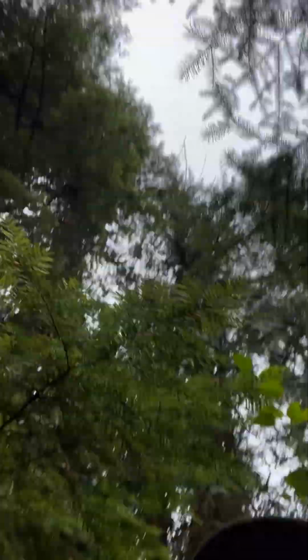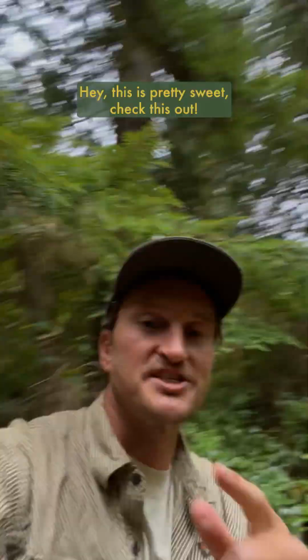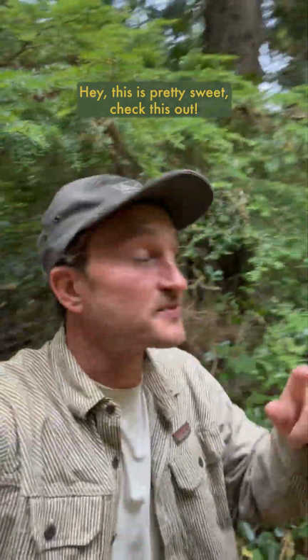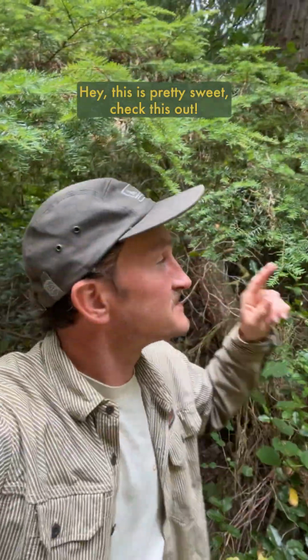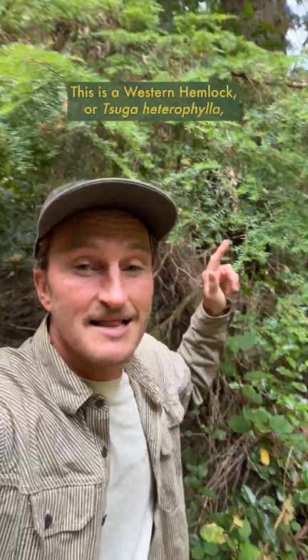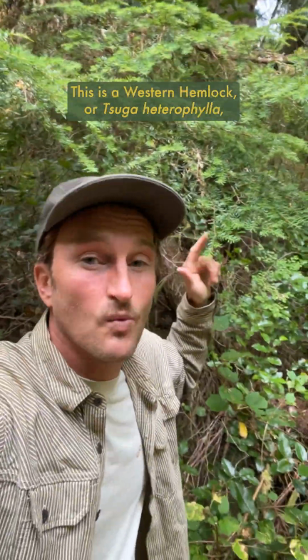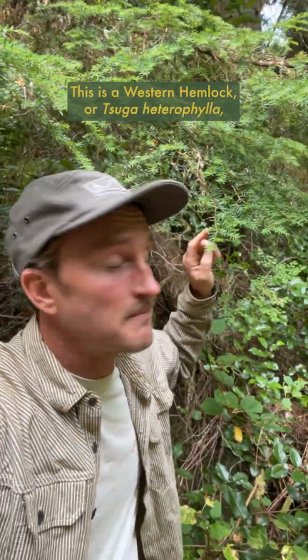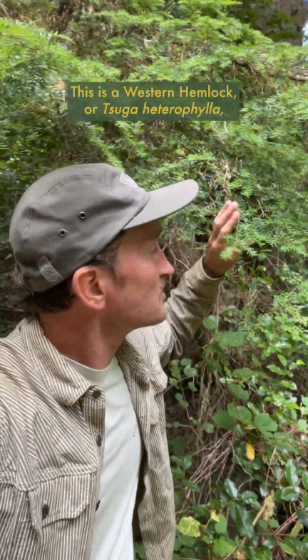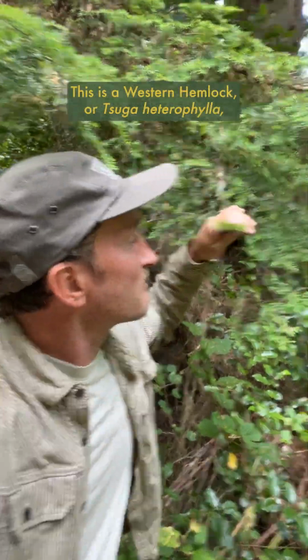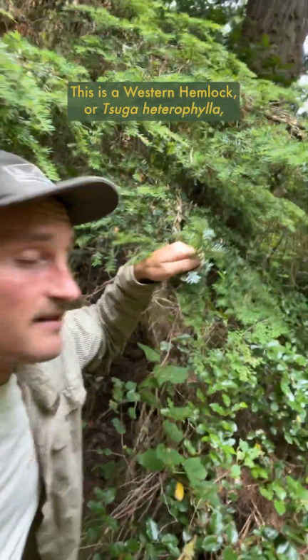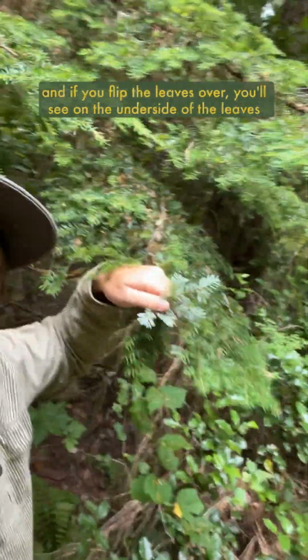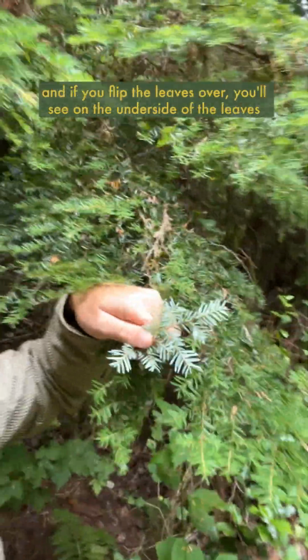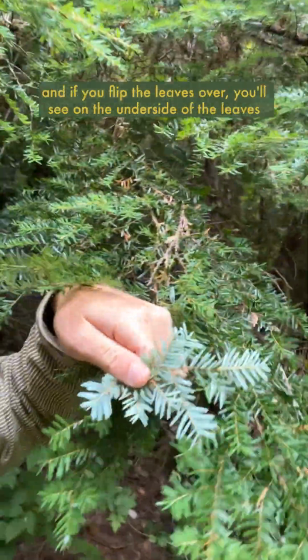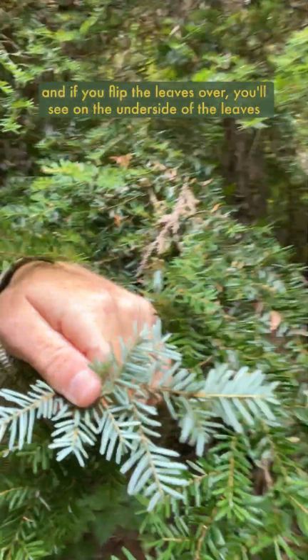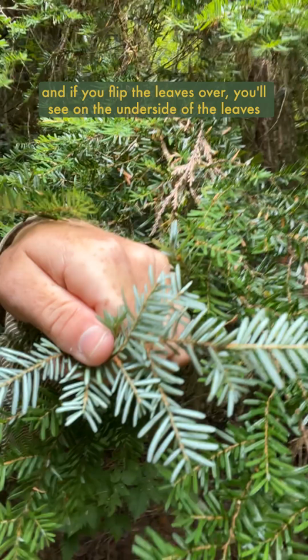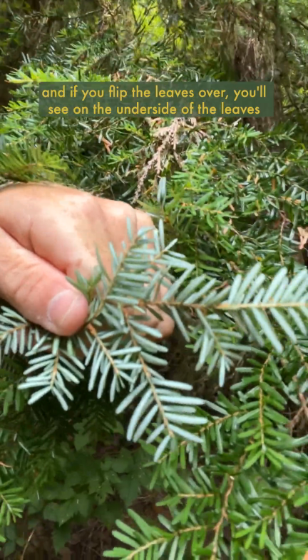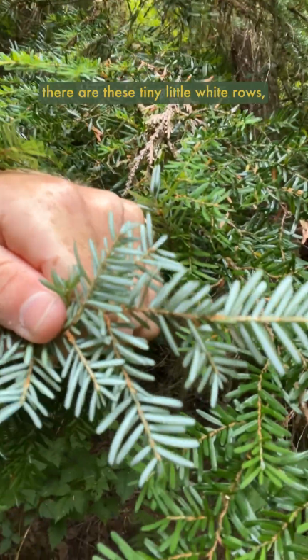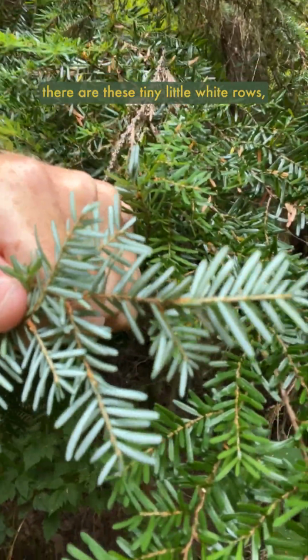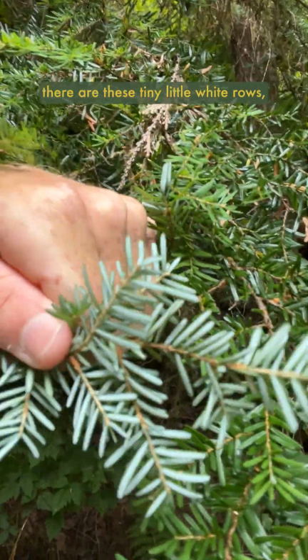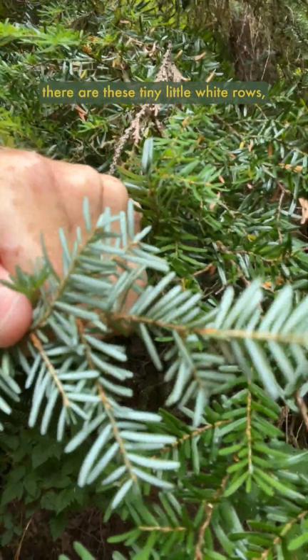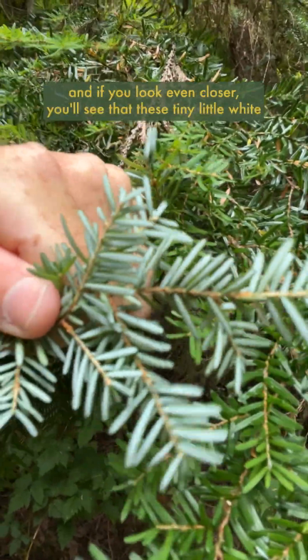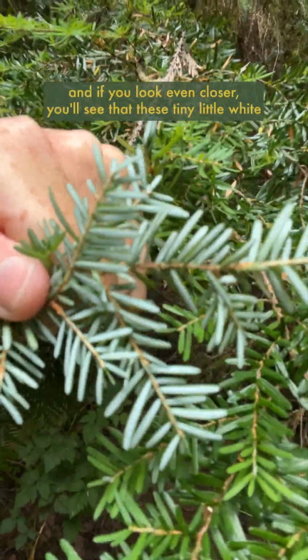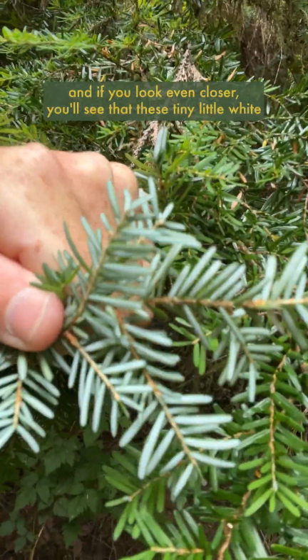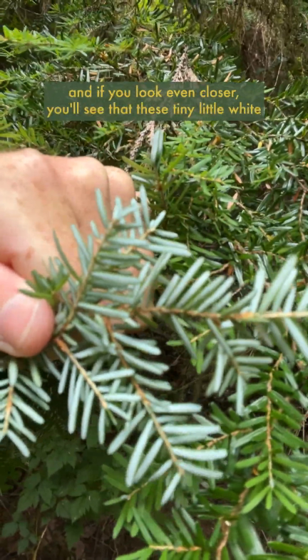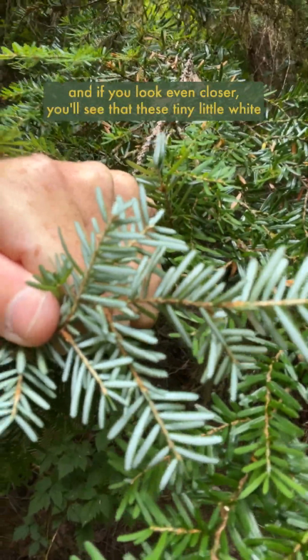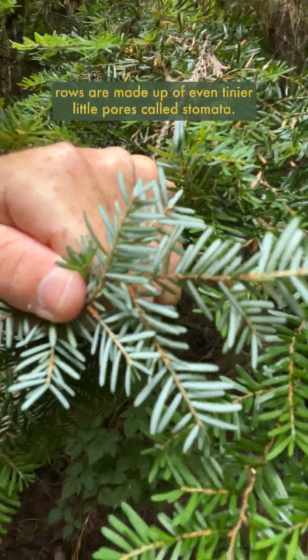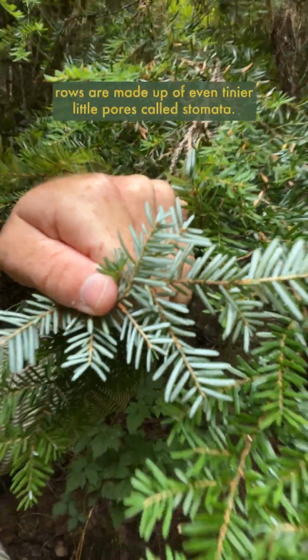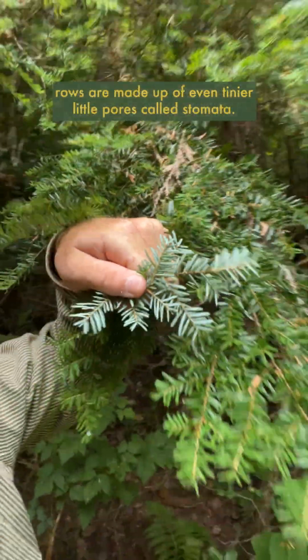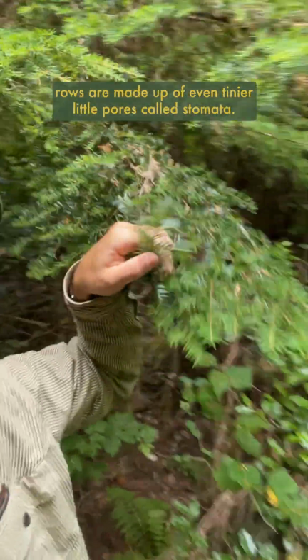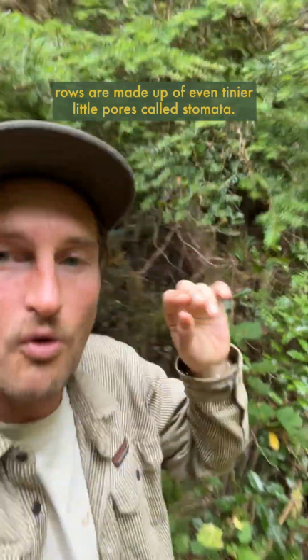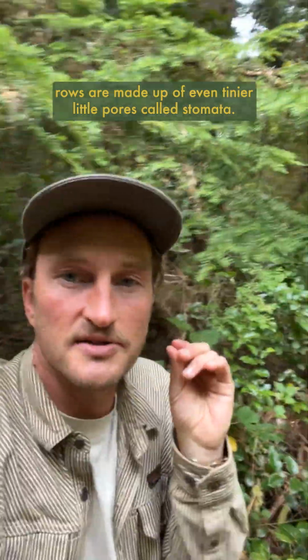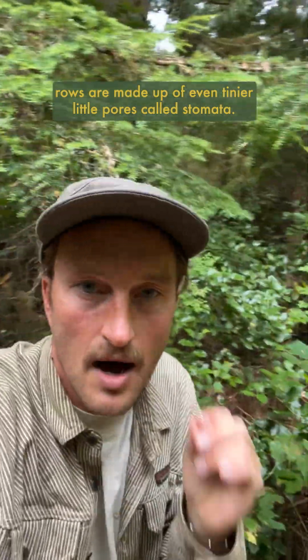Hey, this is pretty sweet. Check this out. This is a western hemlock, Tsuga heterophylla, and if you flip the leaves over, you'll see on the underside of the leaves there are these tiny little white rows, and if you look even closer, you'll see that these tiny little white rows are made up of even tinier little pores called stomata.